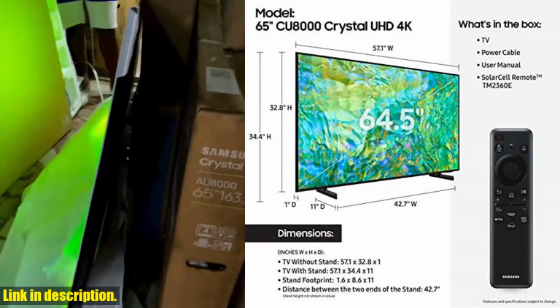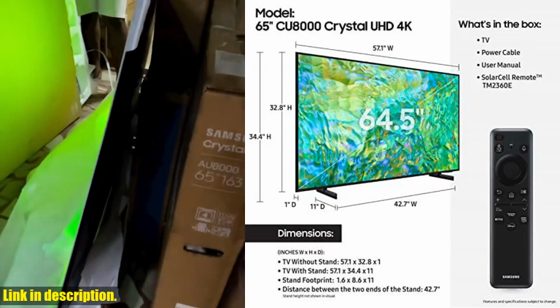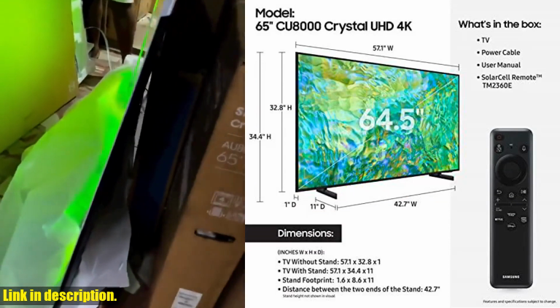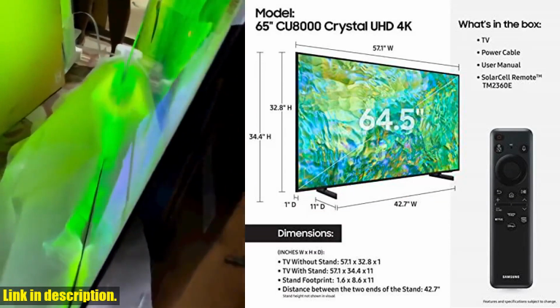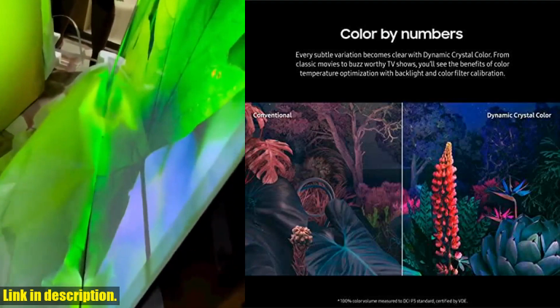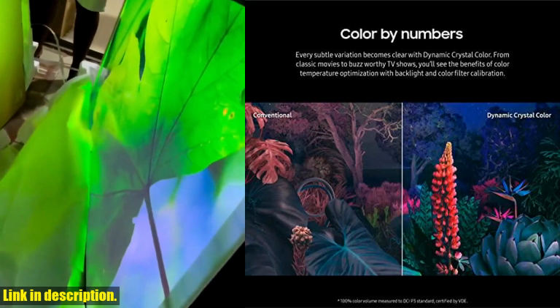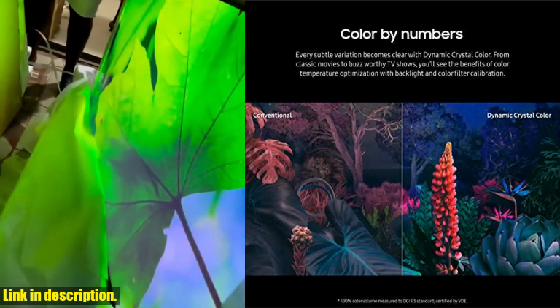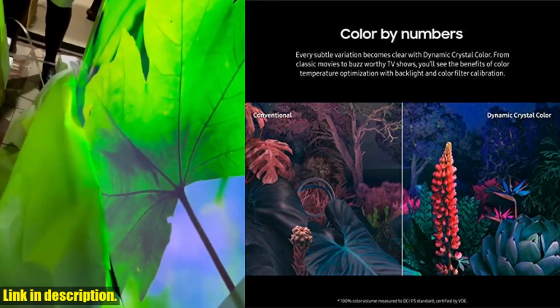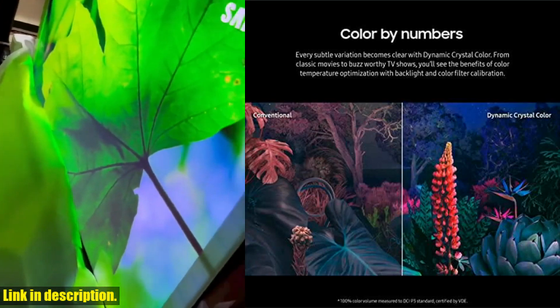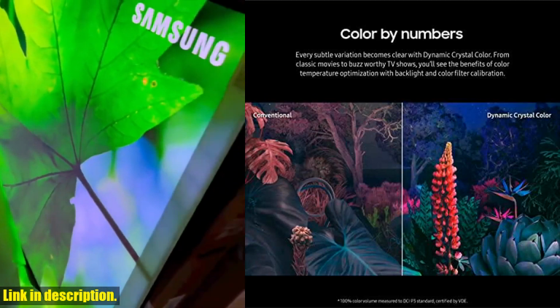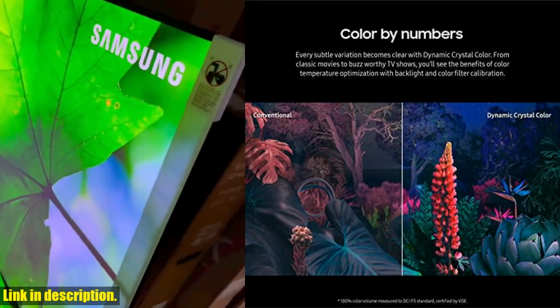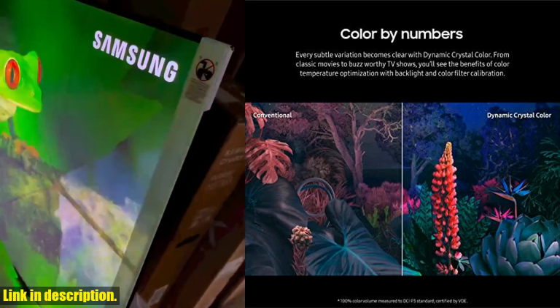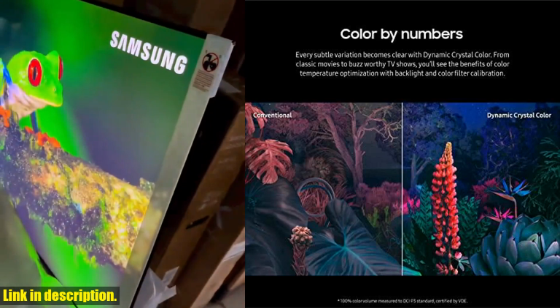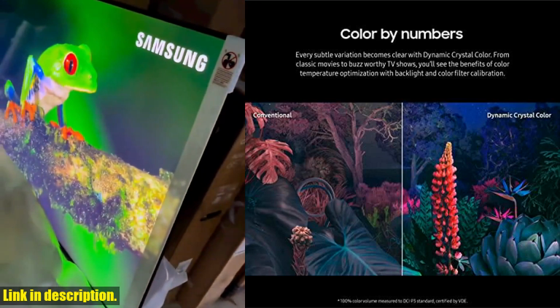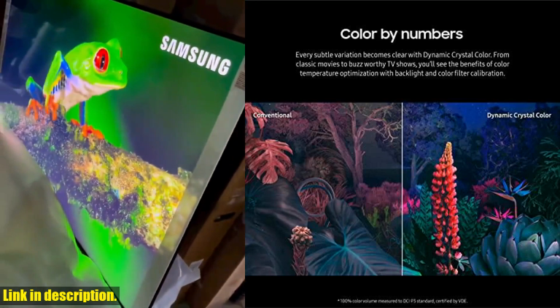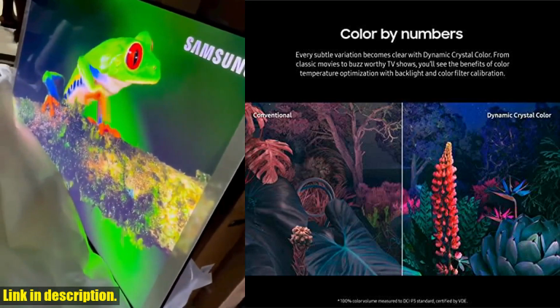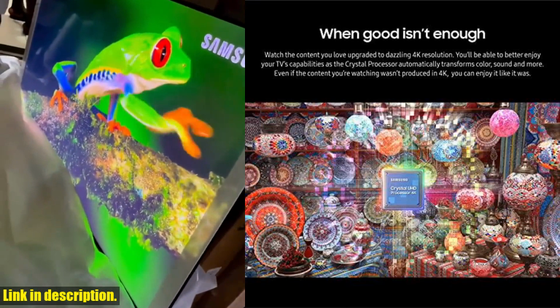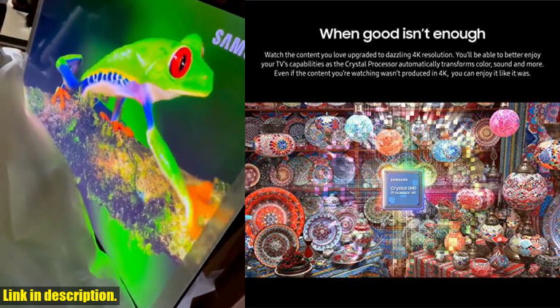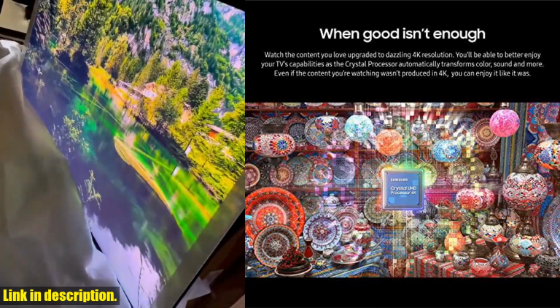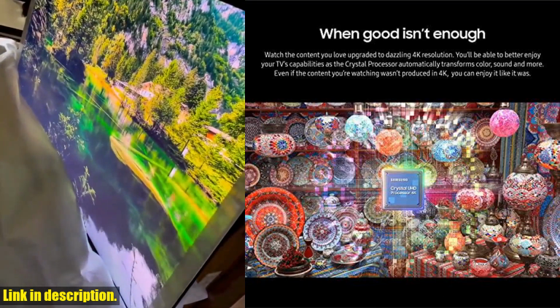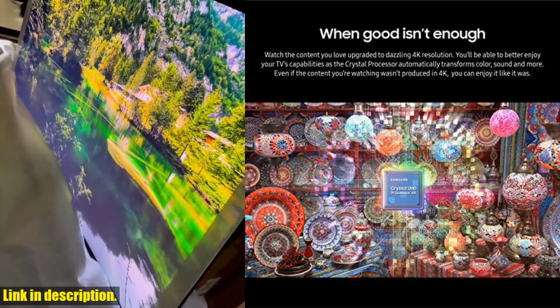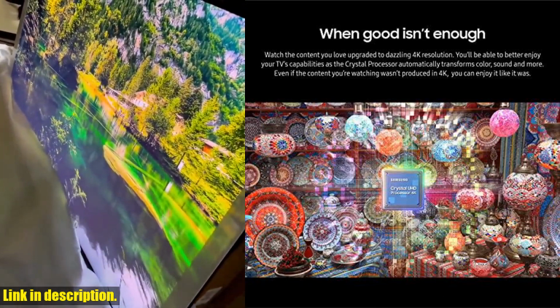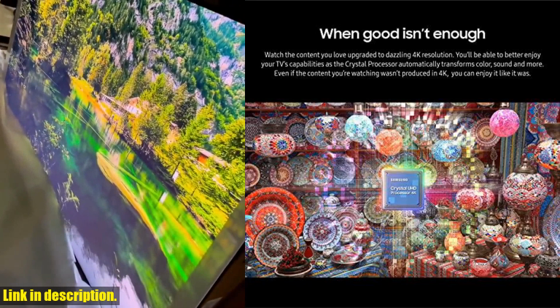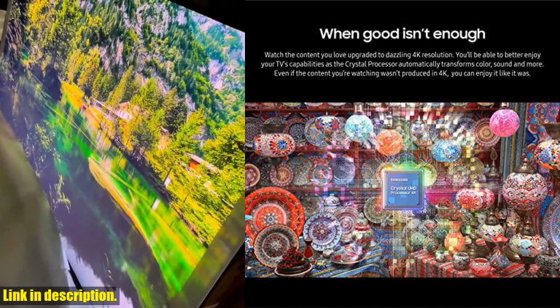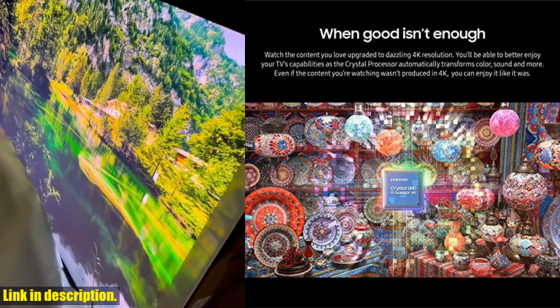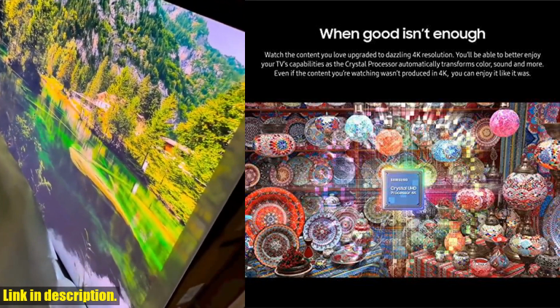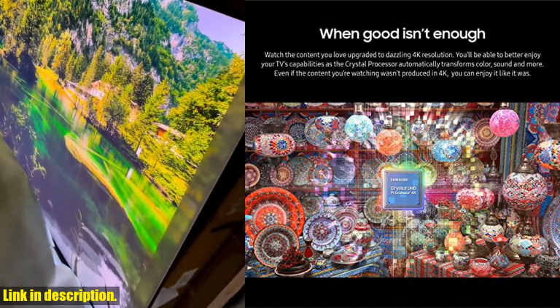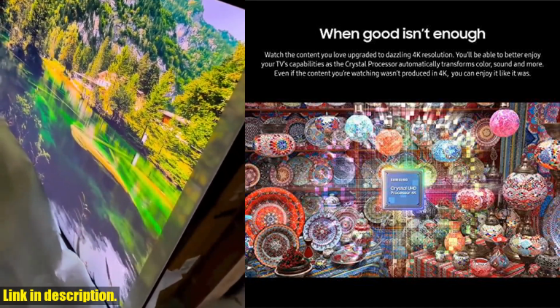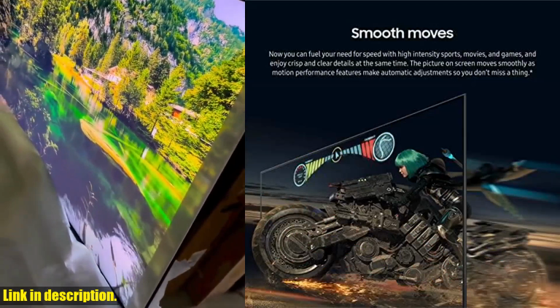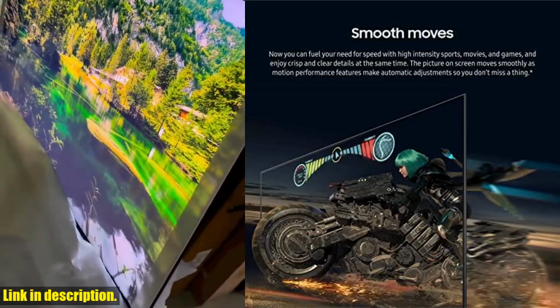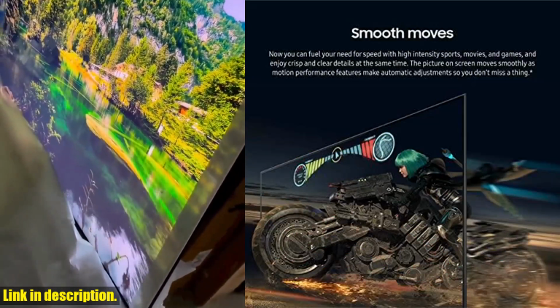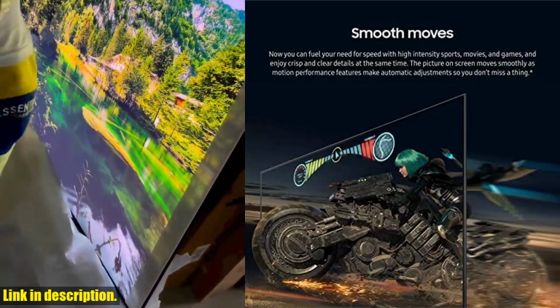The HD crystal processor with 4K upscaling is a game-changer. It automatically transforms color, sound, and more, upgrading the content you love to dazzling 4K resolution. Get ready to fully immerse yourself in your favorite shows and movies like never before.